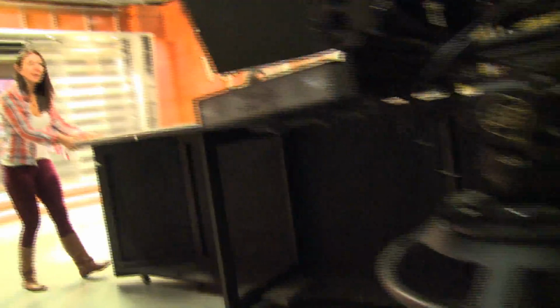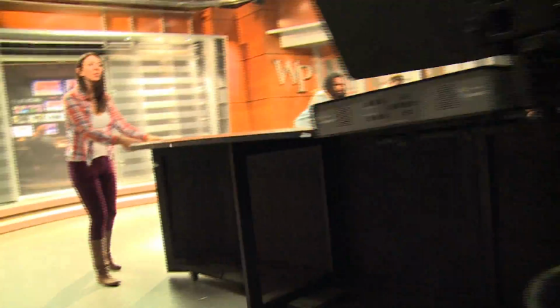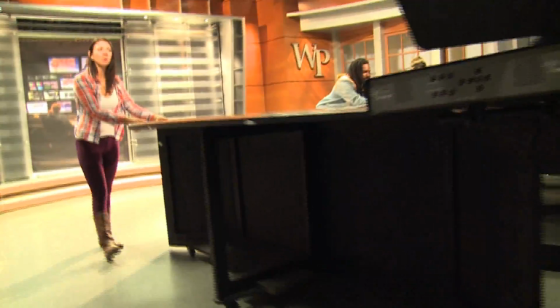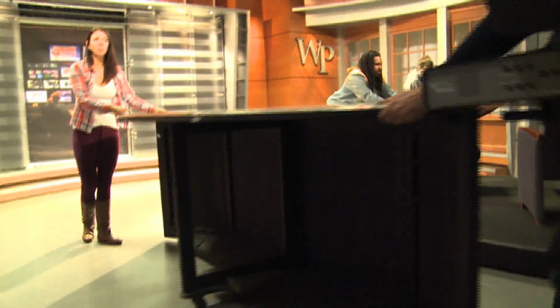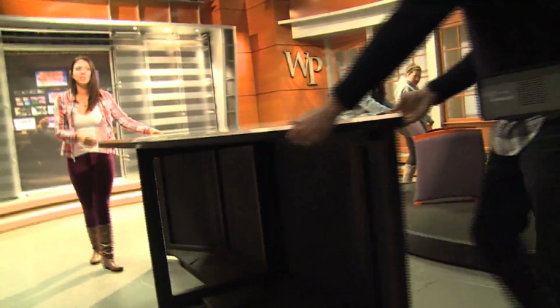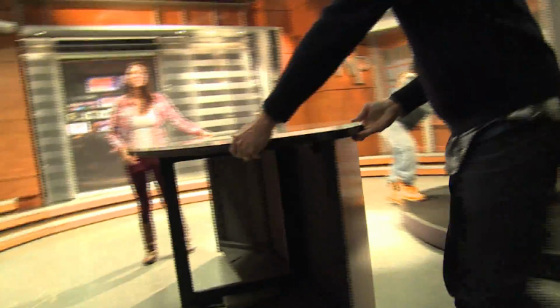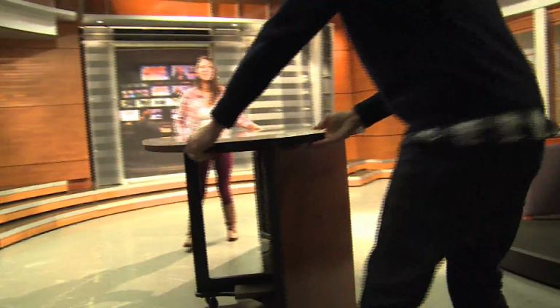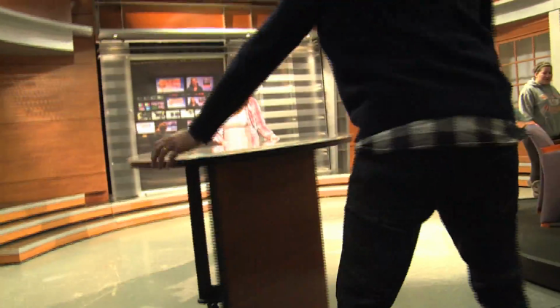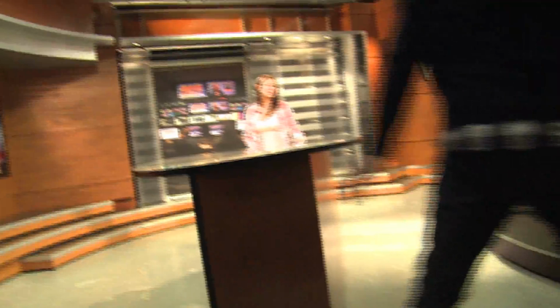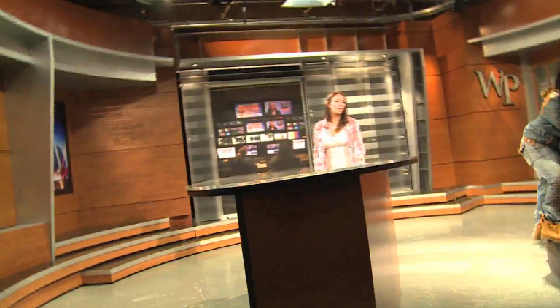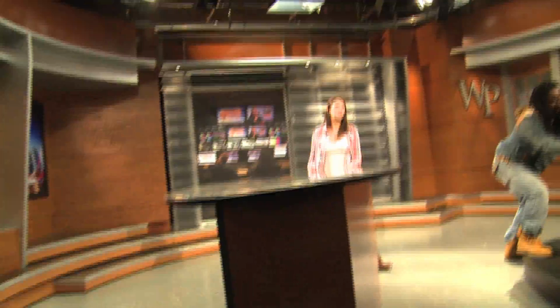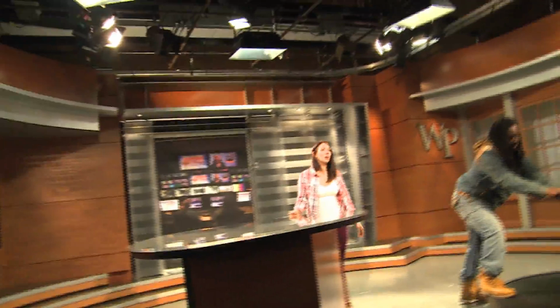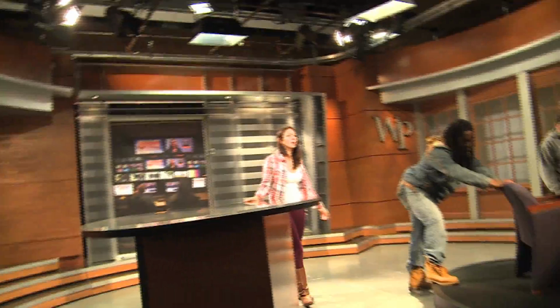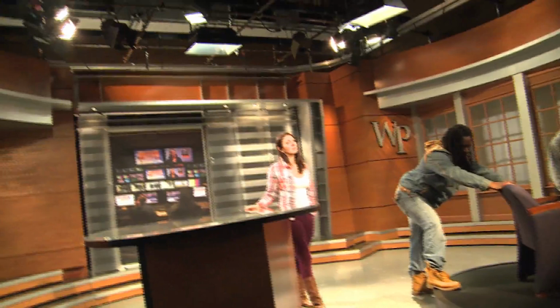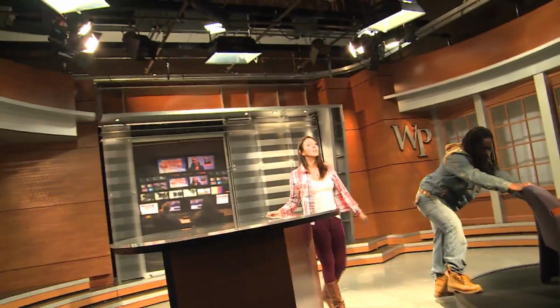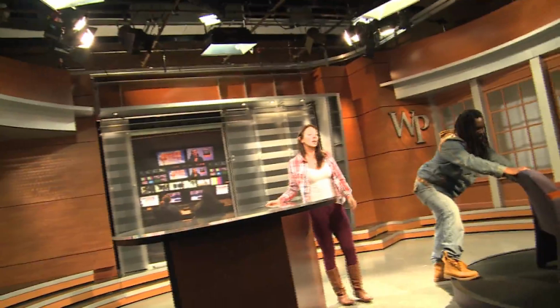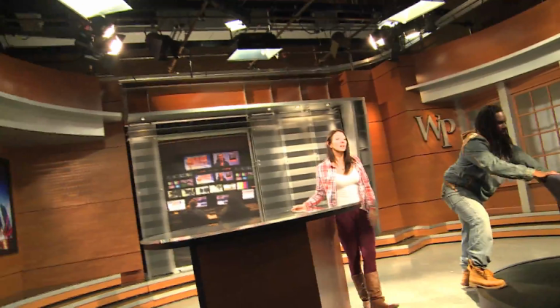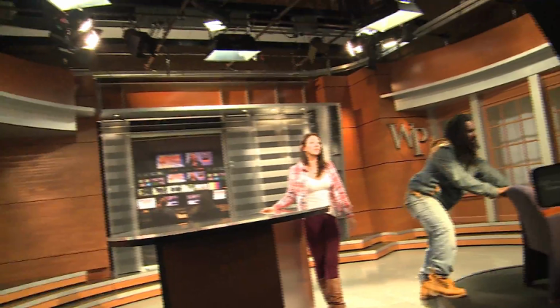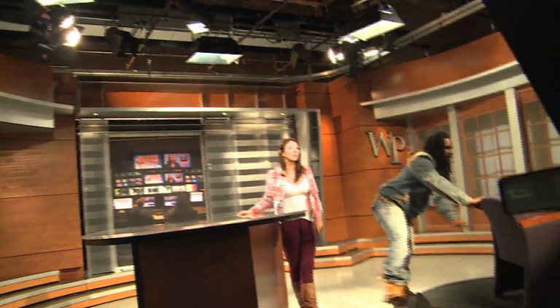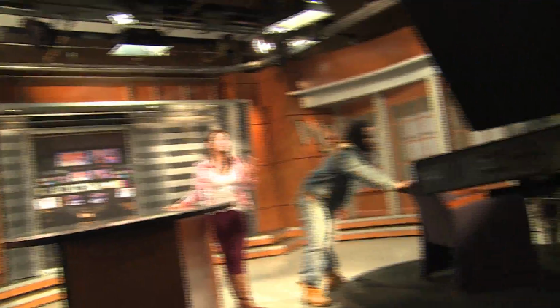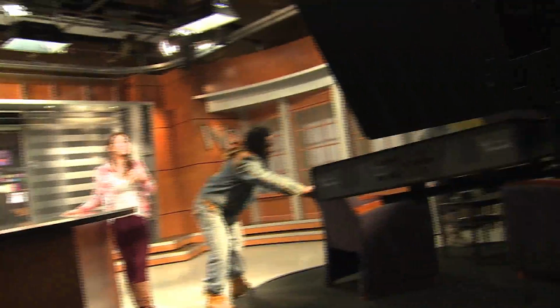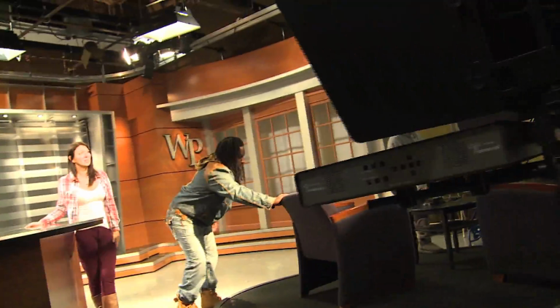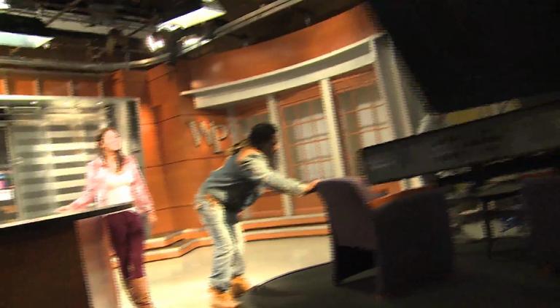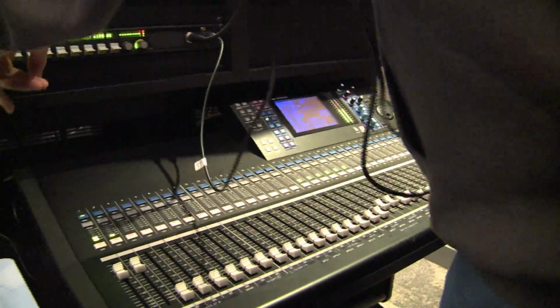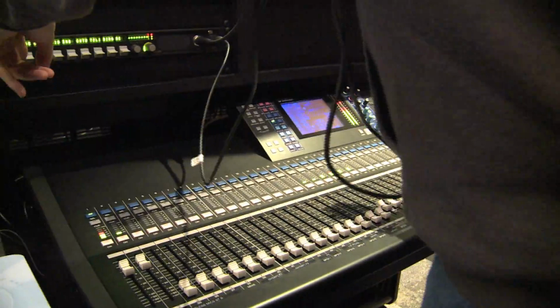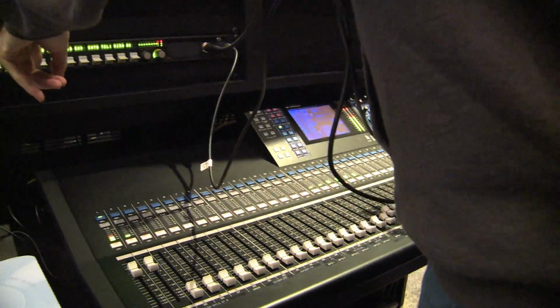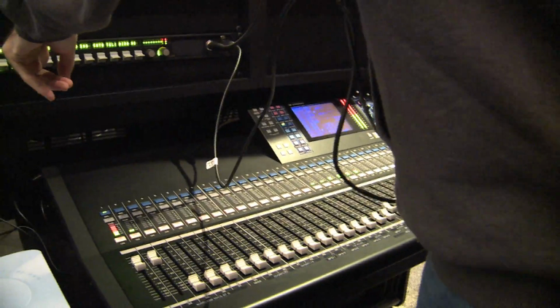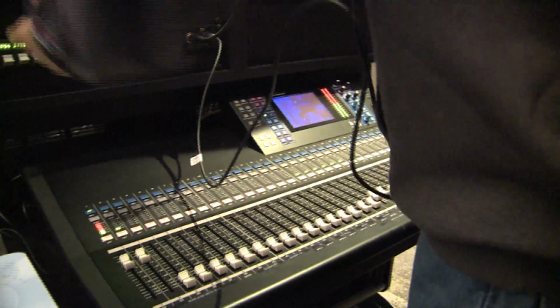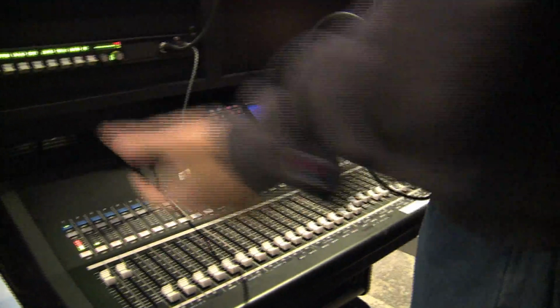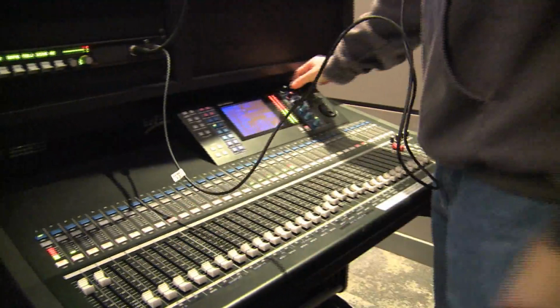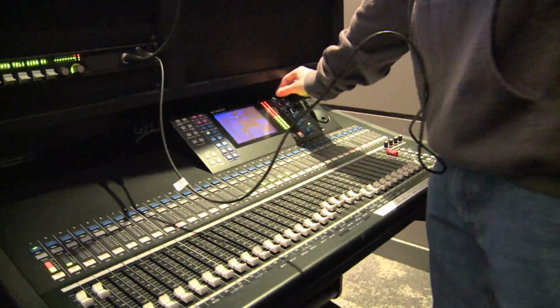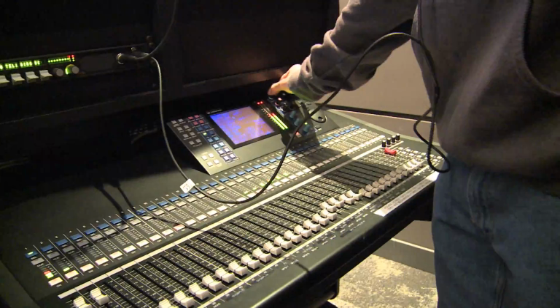Since the interview is pre-recorded, the crew has to rearrange the set to make it look like a broadcast news studio again. Before they can begin, a mic check is vital.